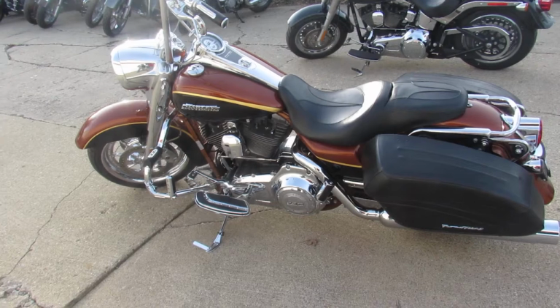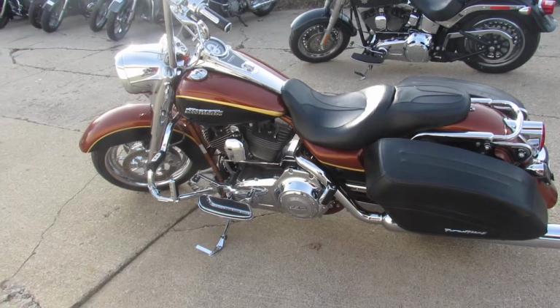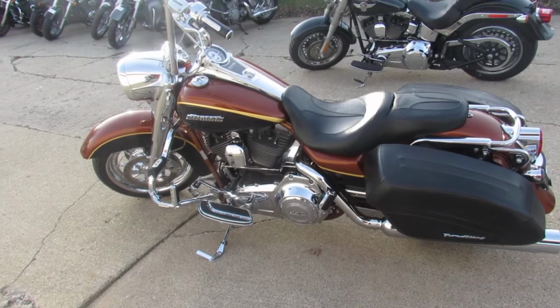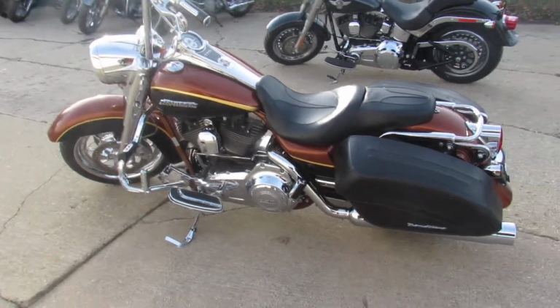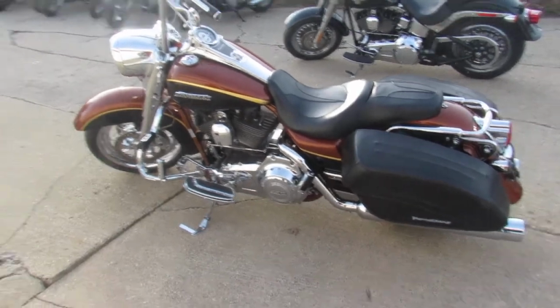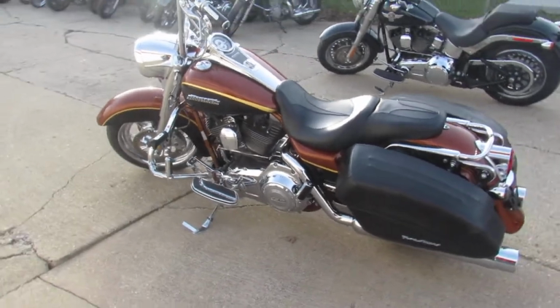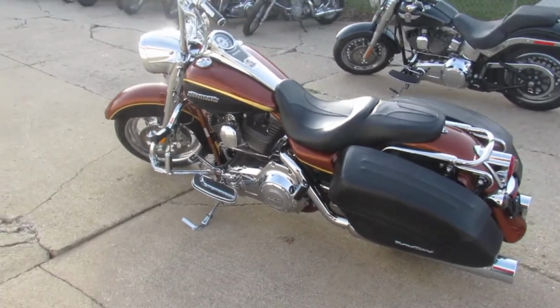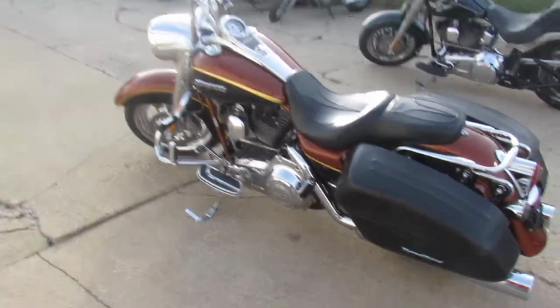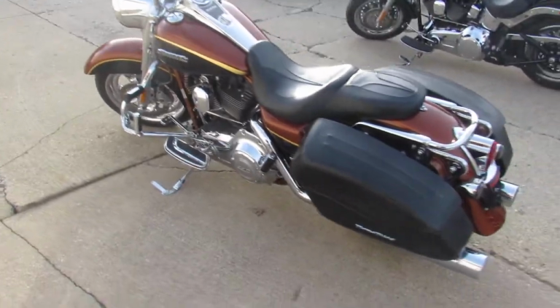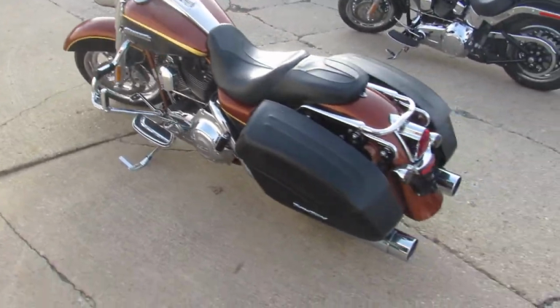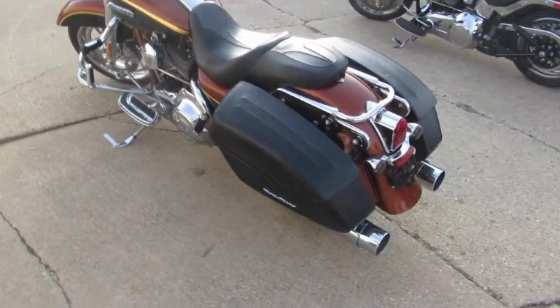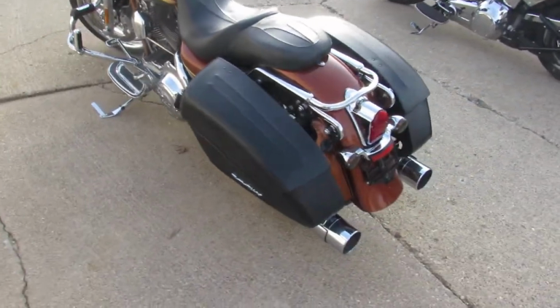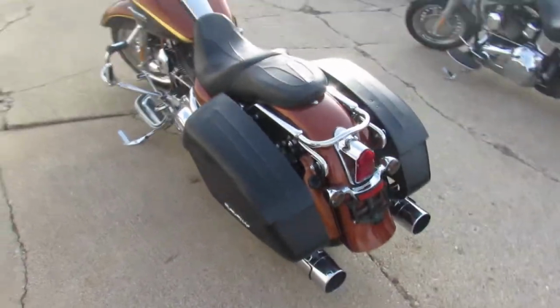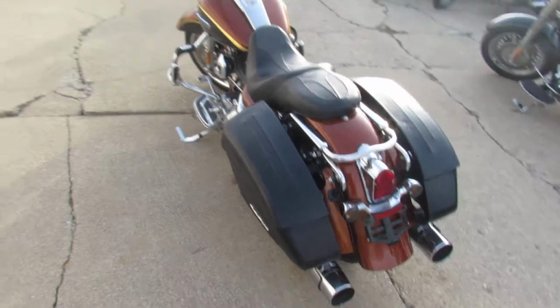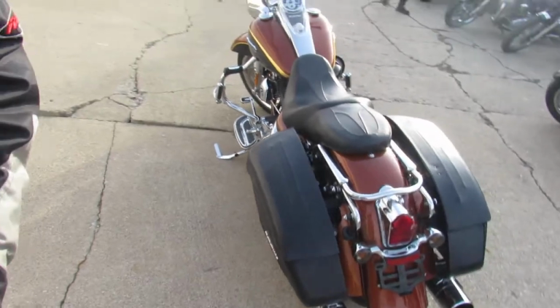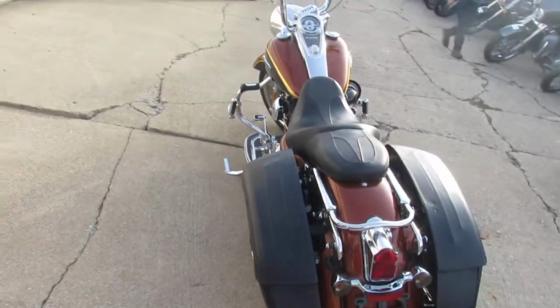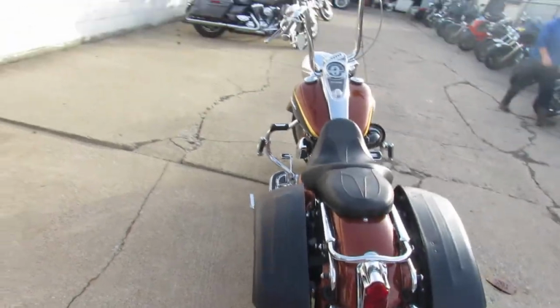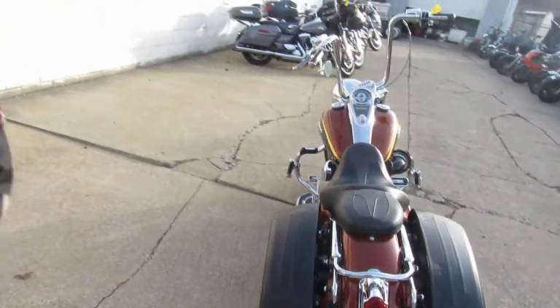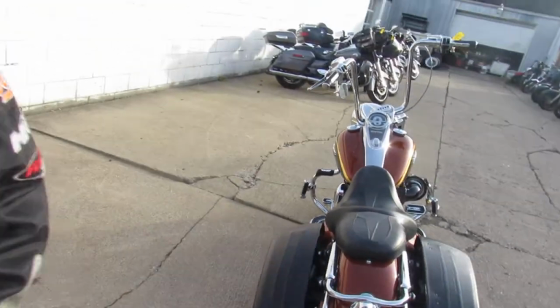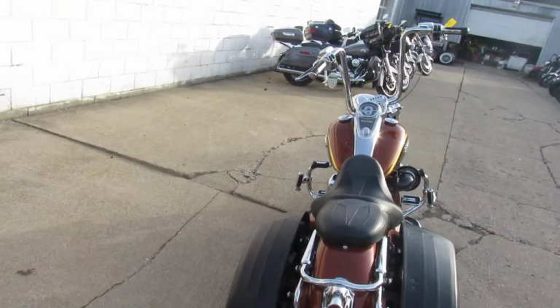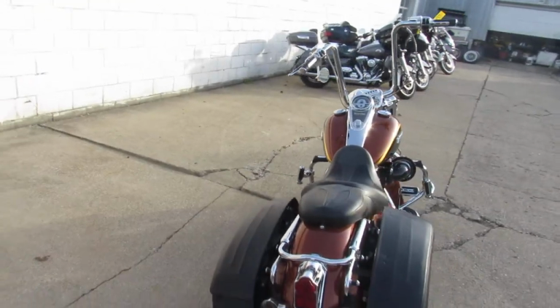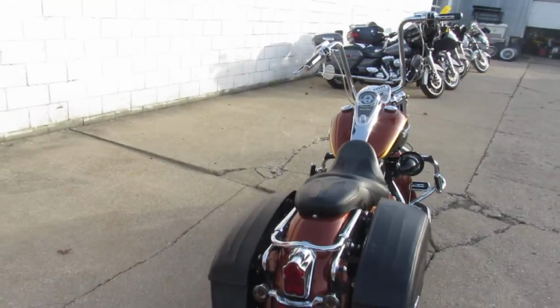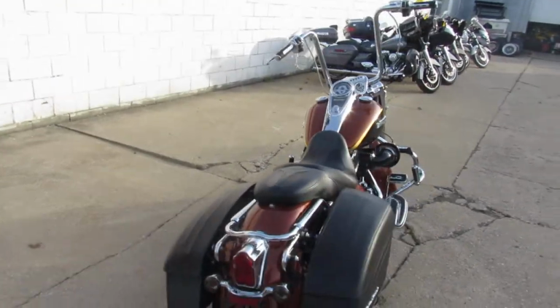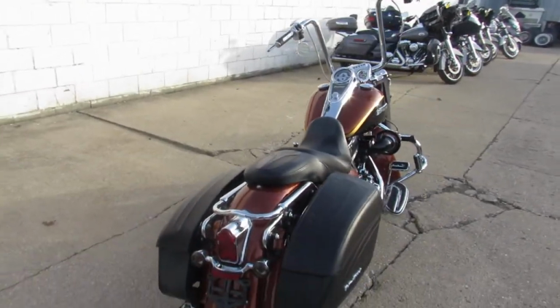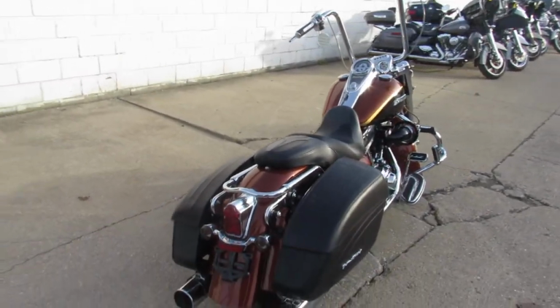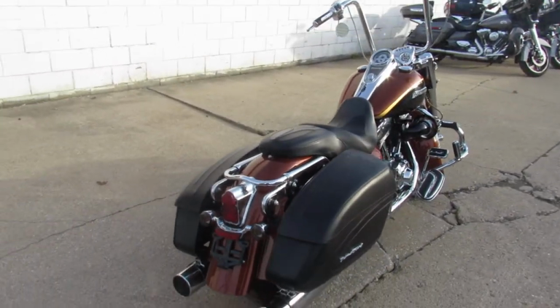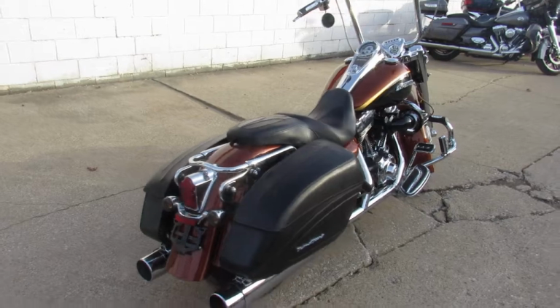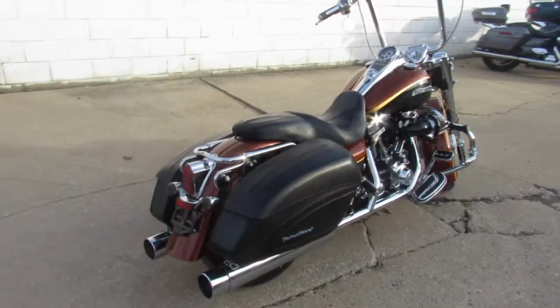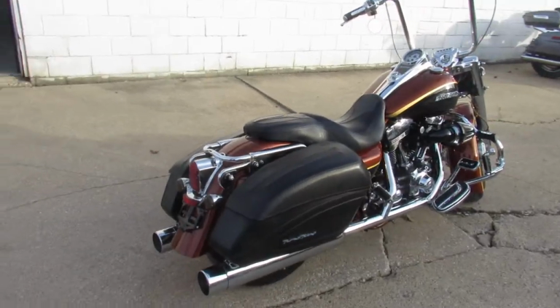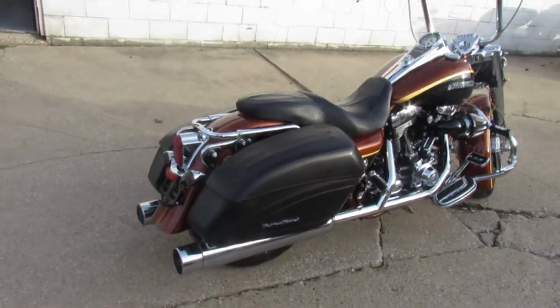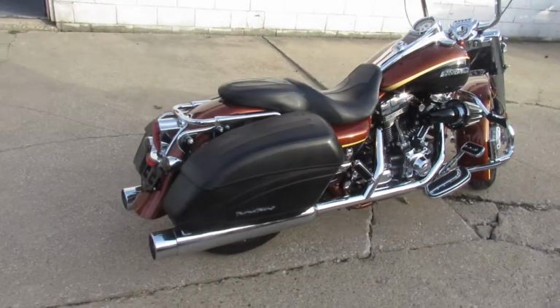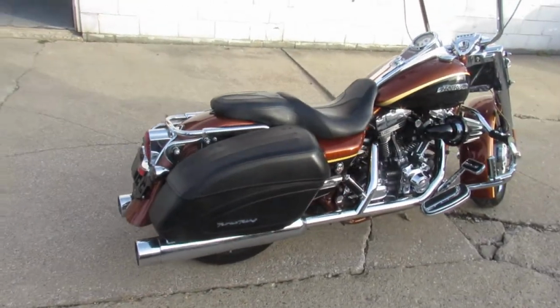What is going on guys? It's Approval Powersports rocking out some videos on the used Harleys we just got in. We've got a couple more semis coming in, so keep an eye on our website, YouTube channel, and Facebook page. We're going to have over 600 used bikes here.